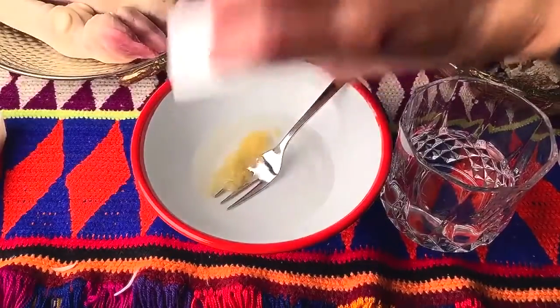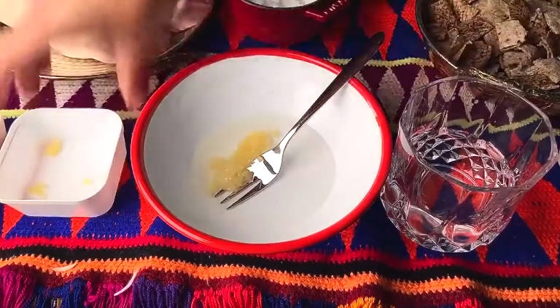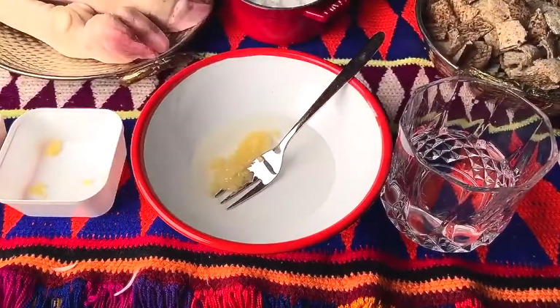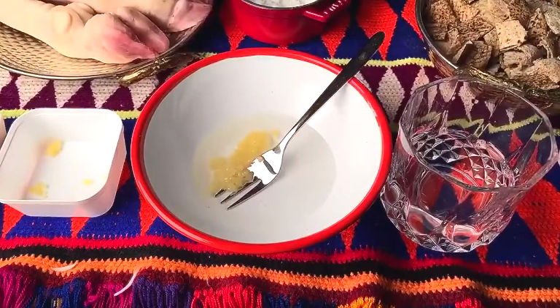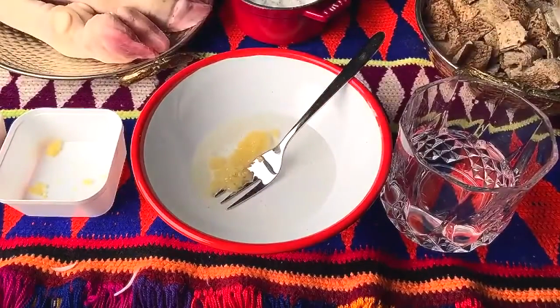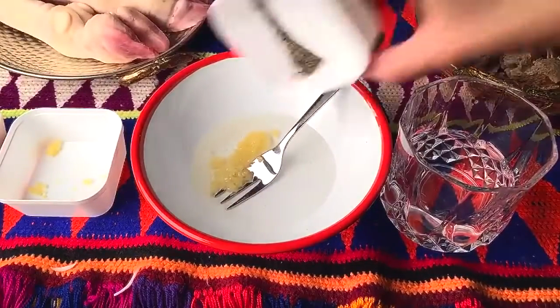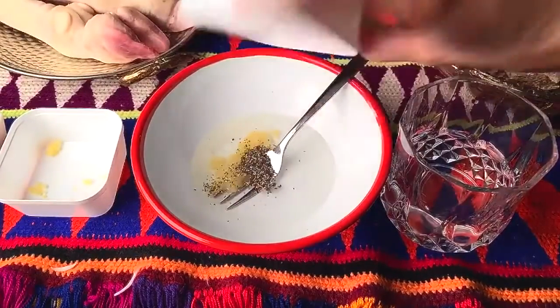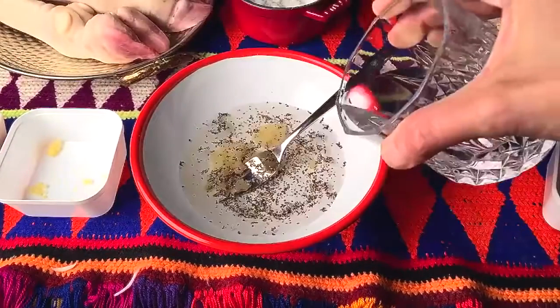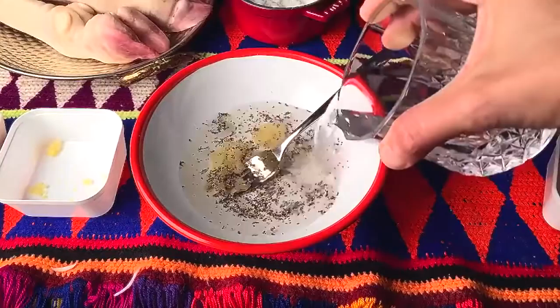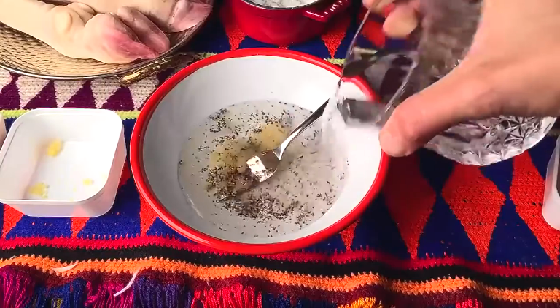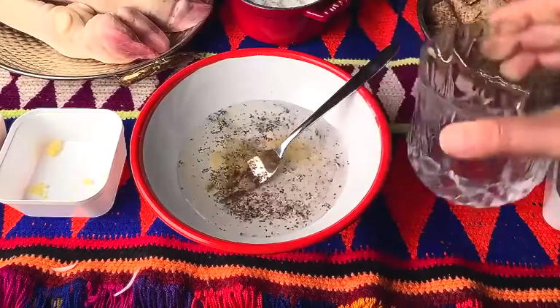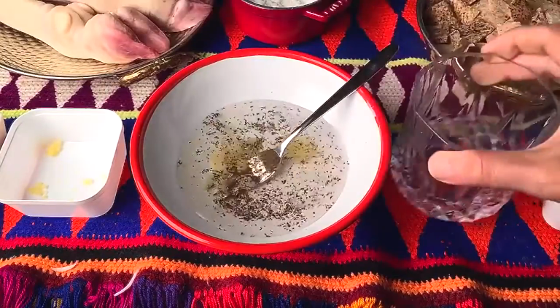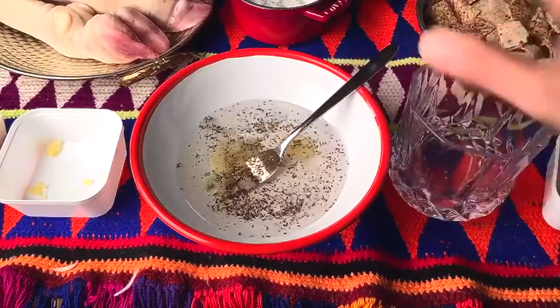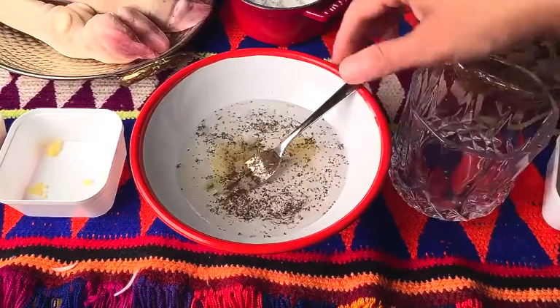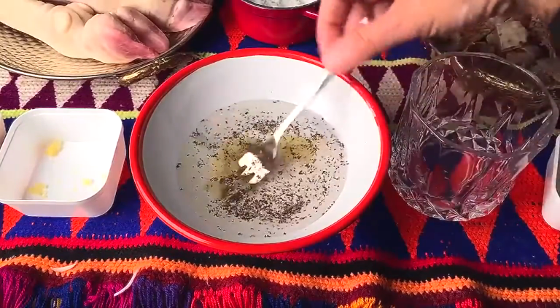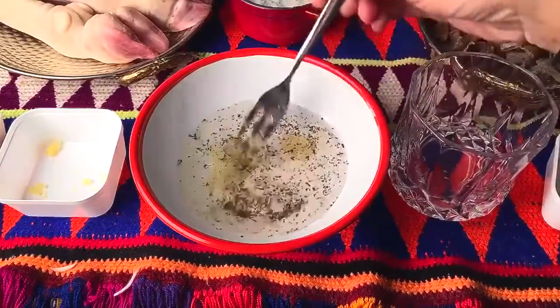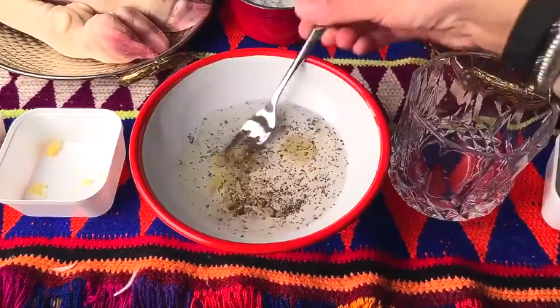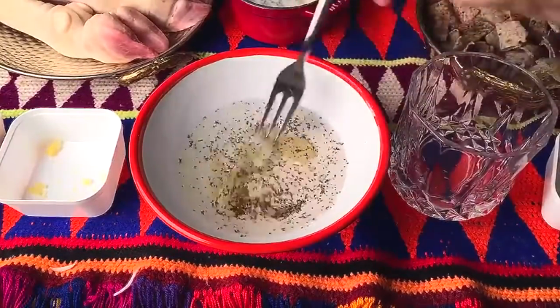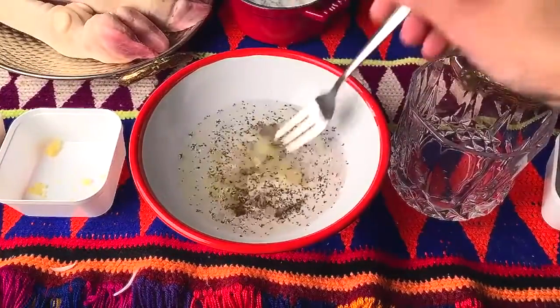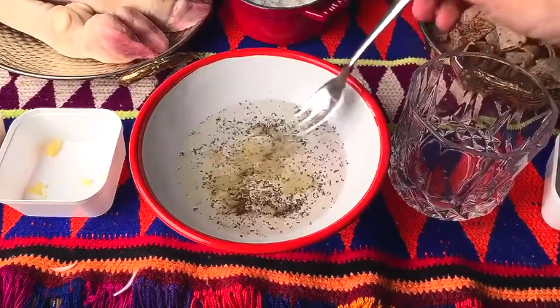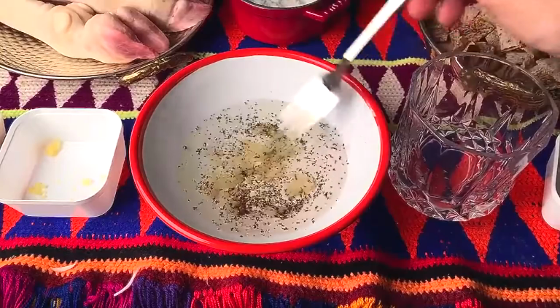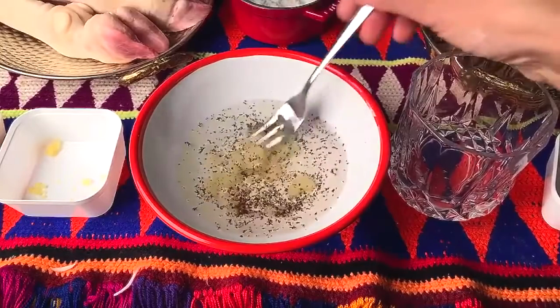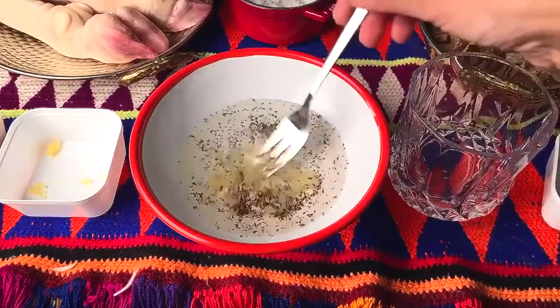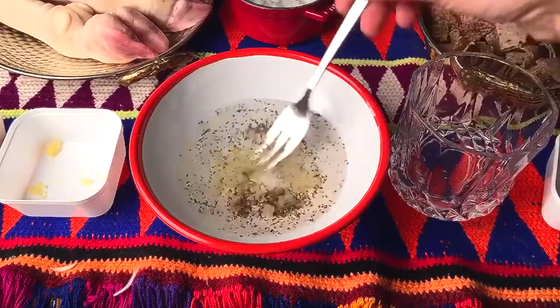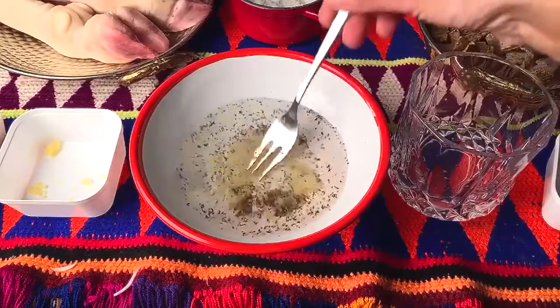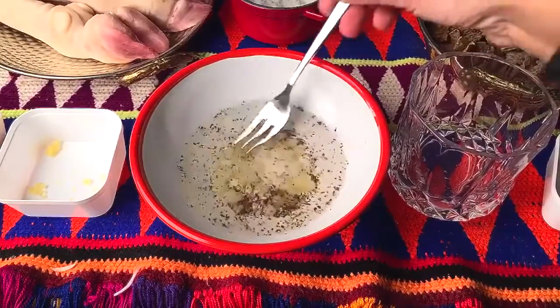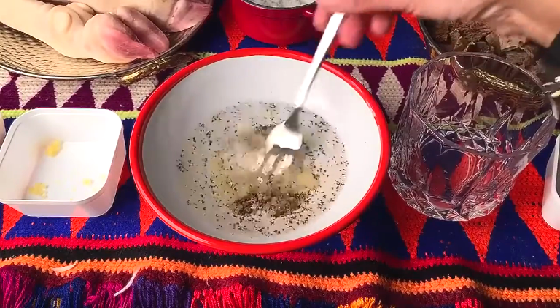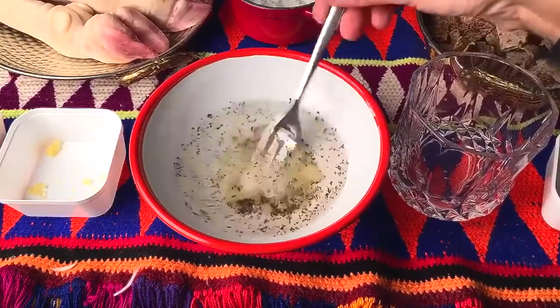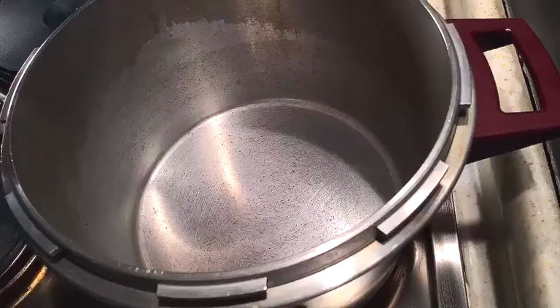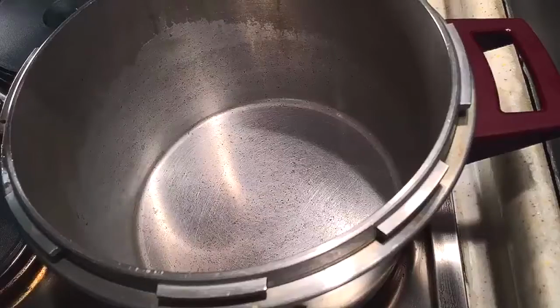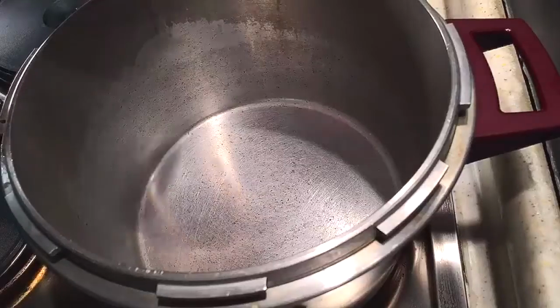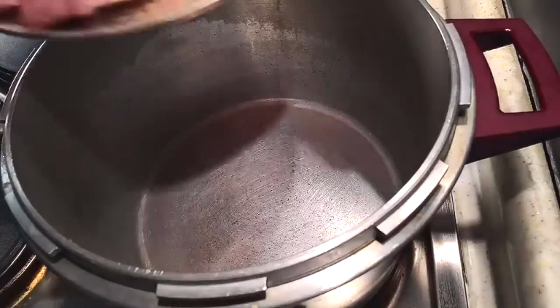The first thing we're going to do is the sauce for the Magadim. We add the garlic, we add the black pepper, add the water. There are about 10 tablespoons of white vinegar, about one tablespoon of garlic, and one teaspoon of black pepper.